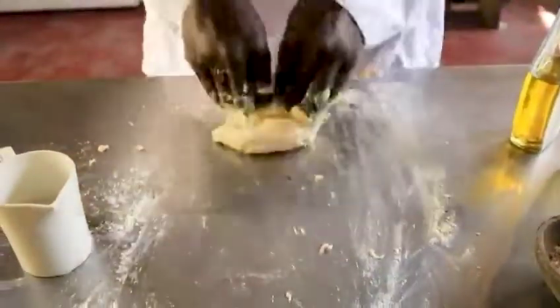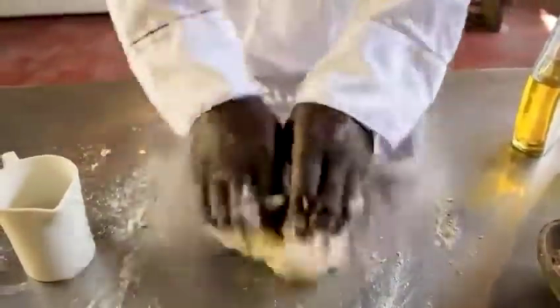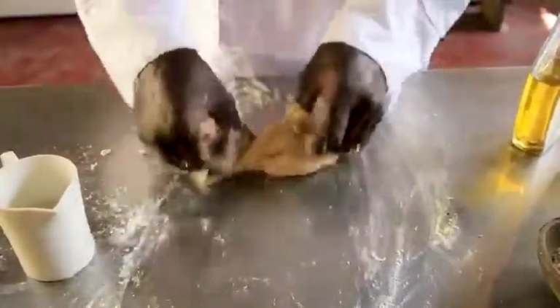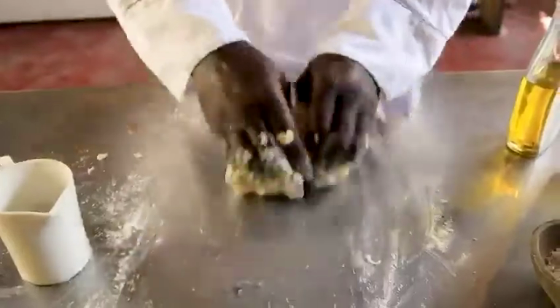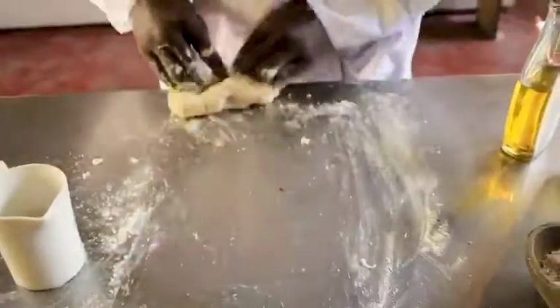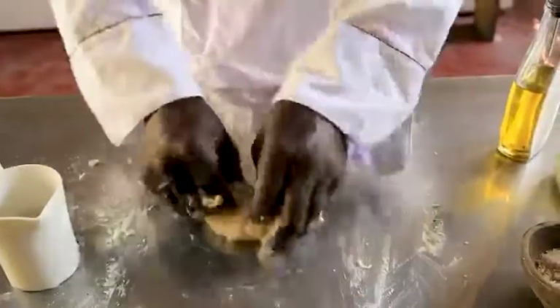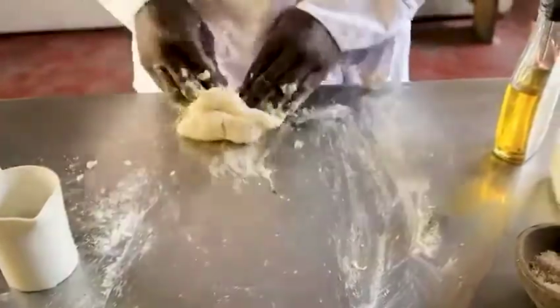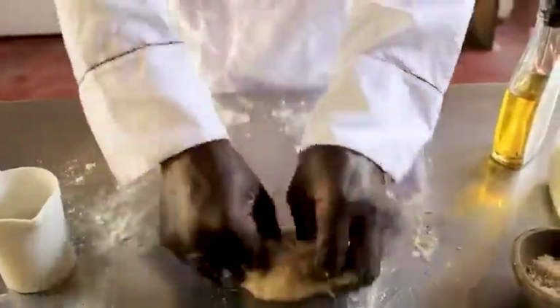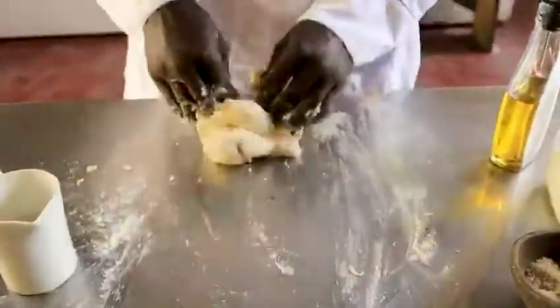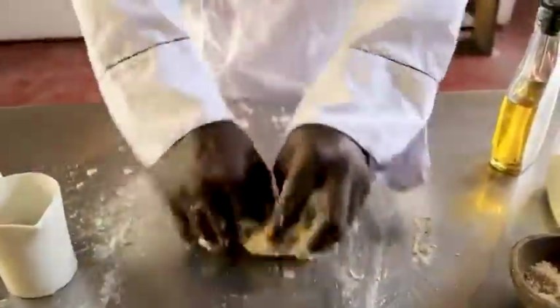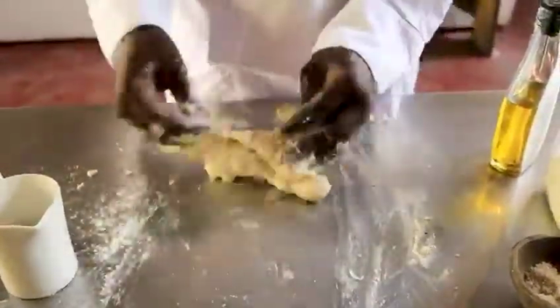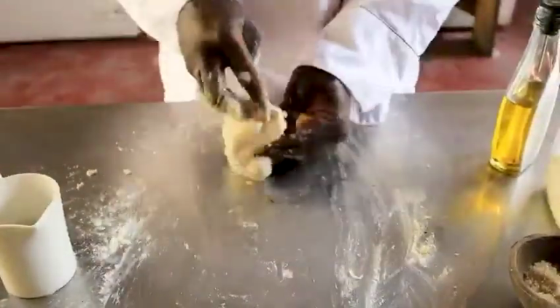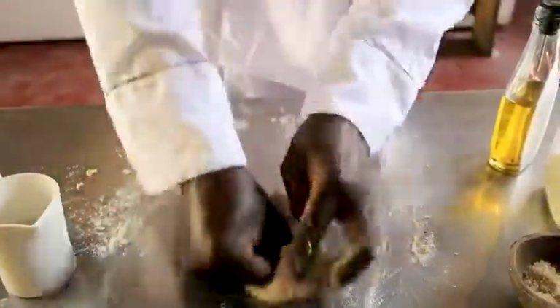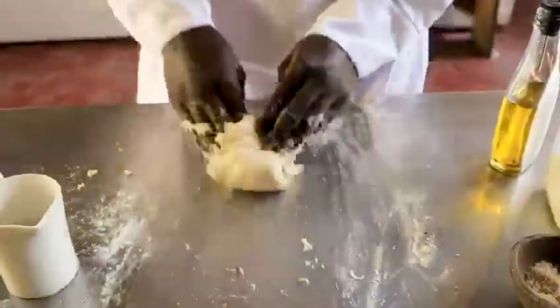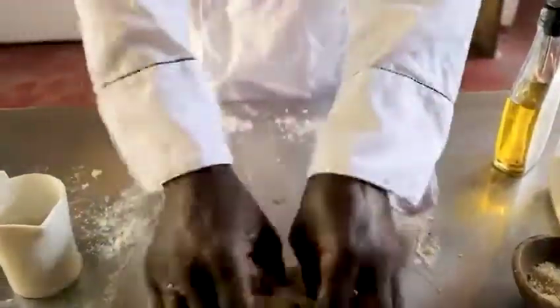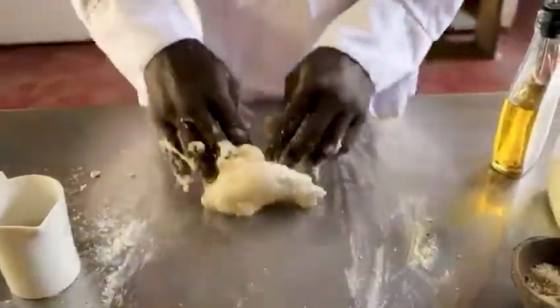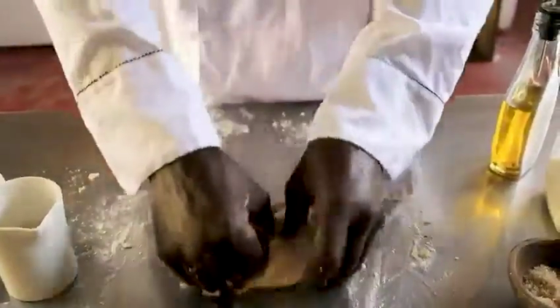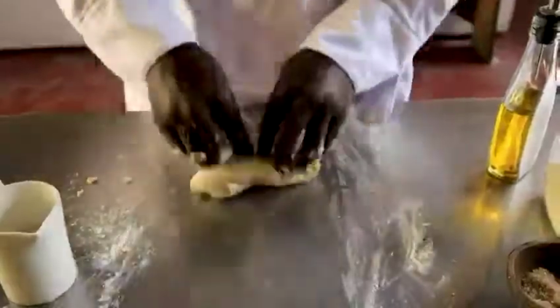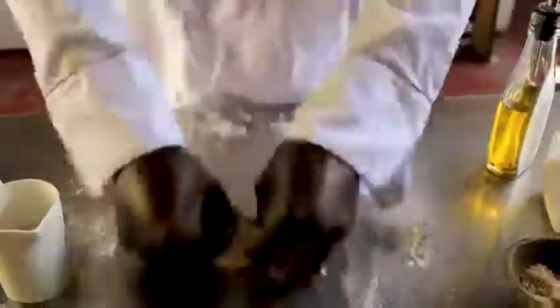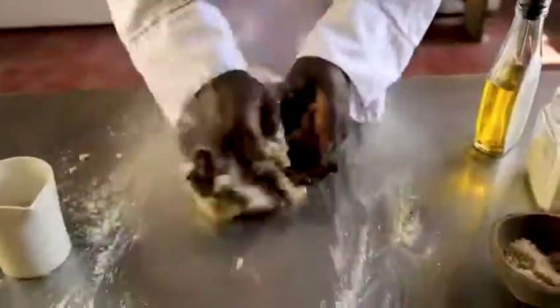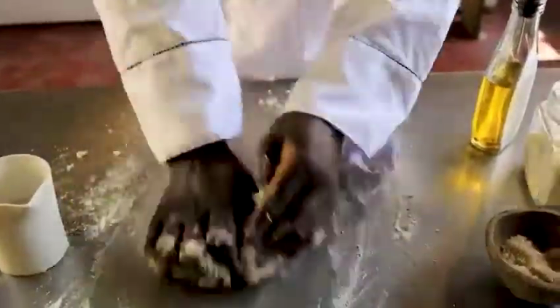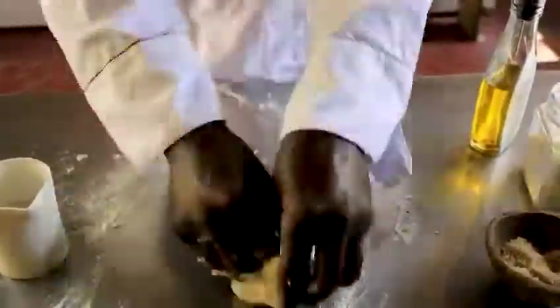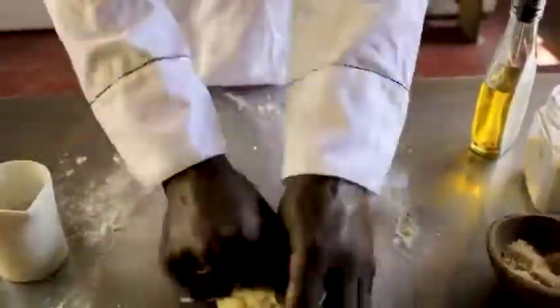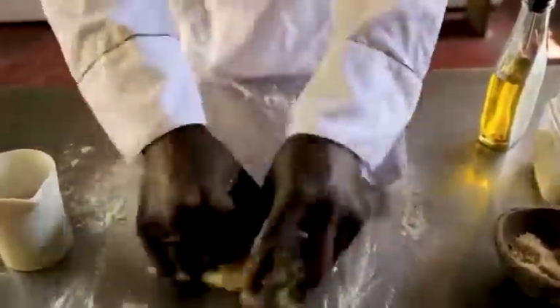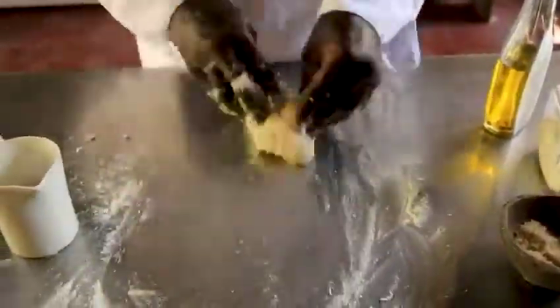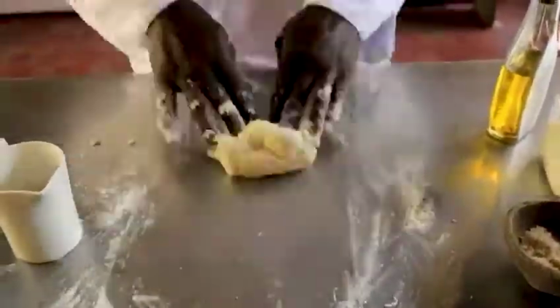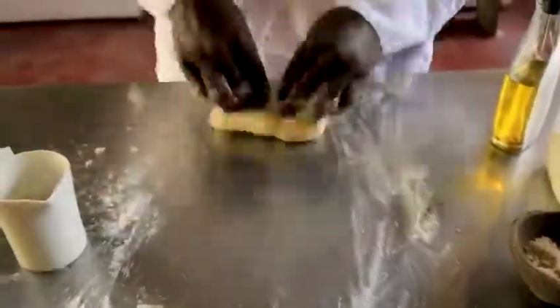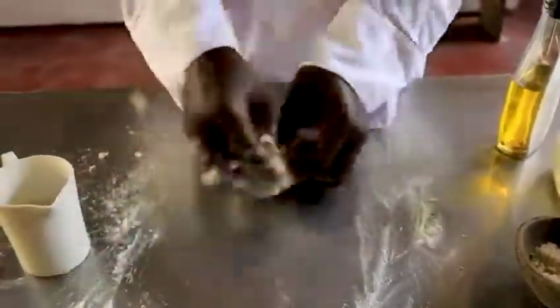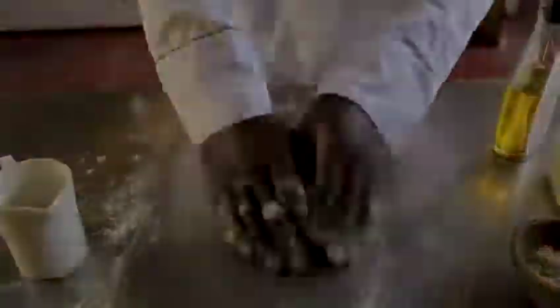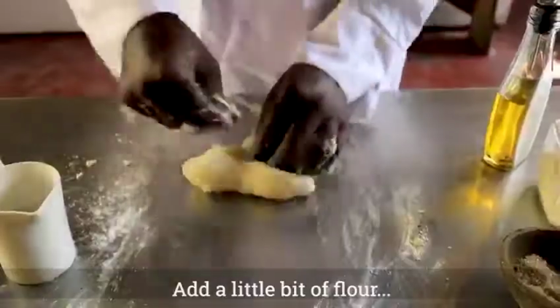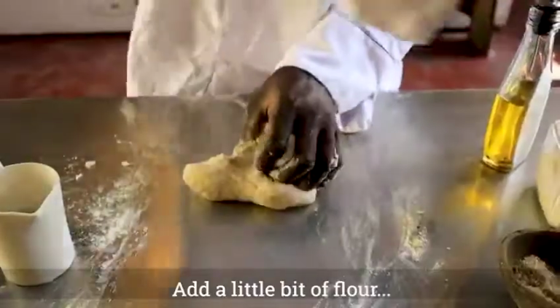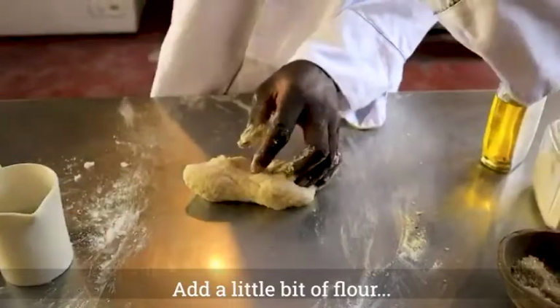Make the dough very, very soft. You can taste it. A little bit of flour.